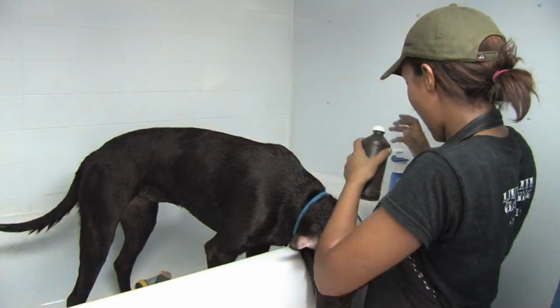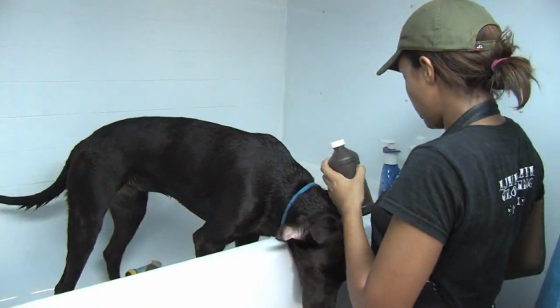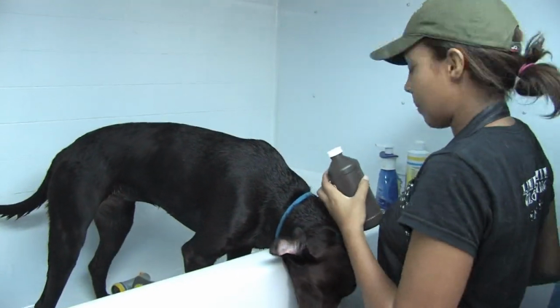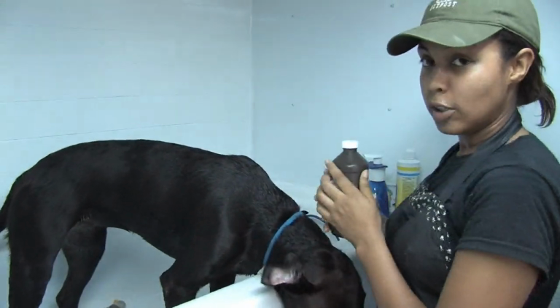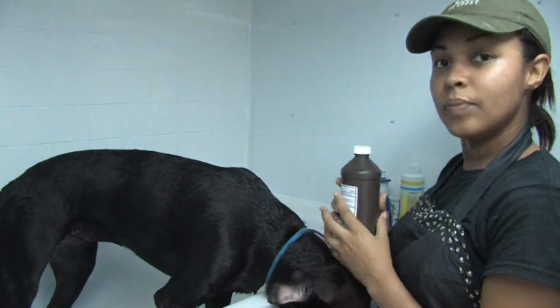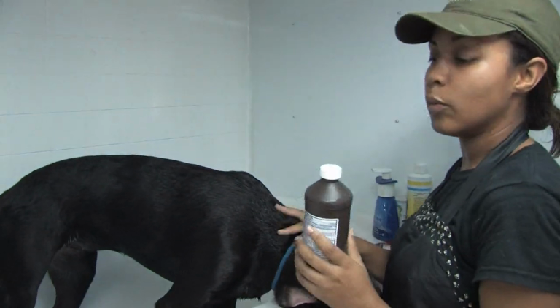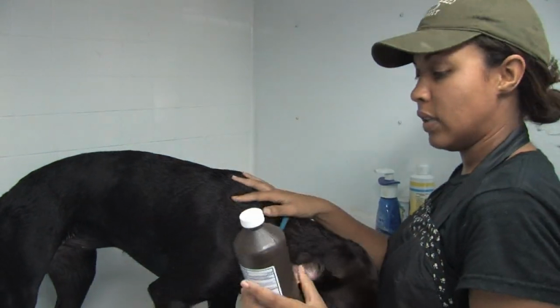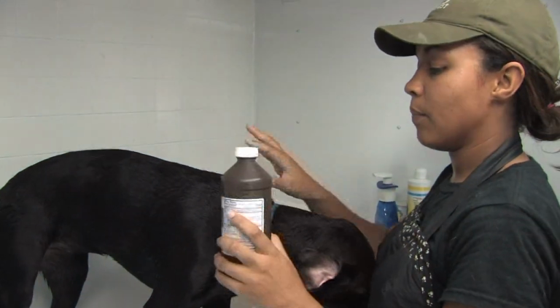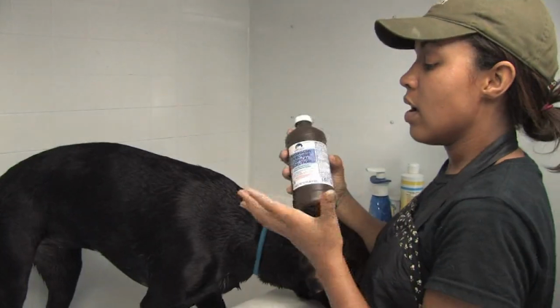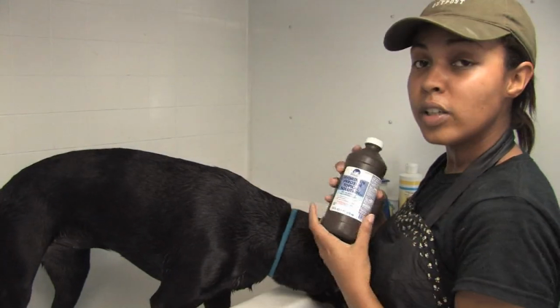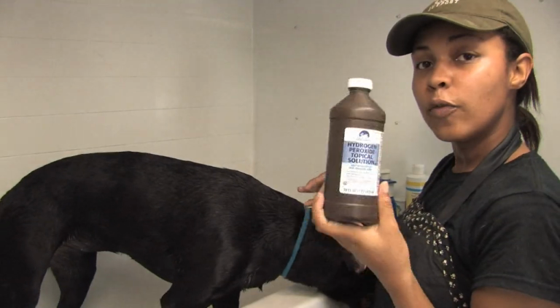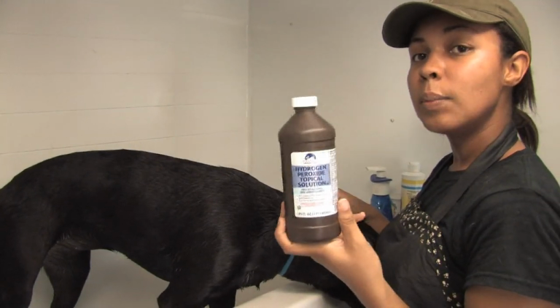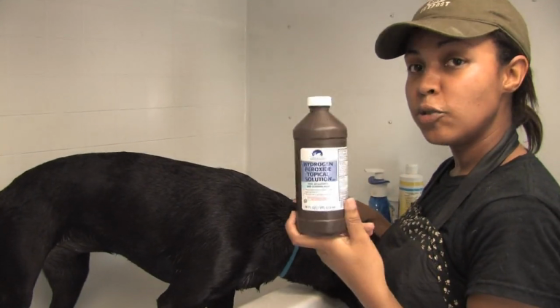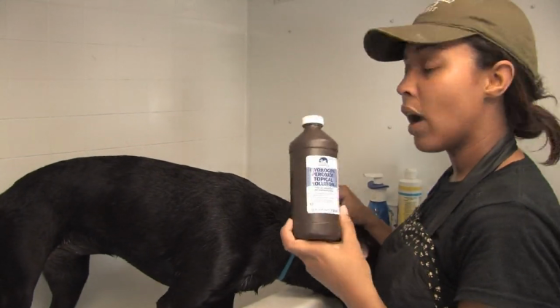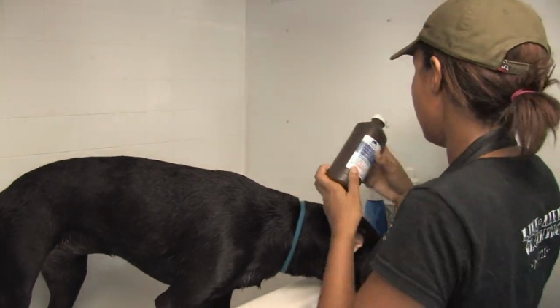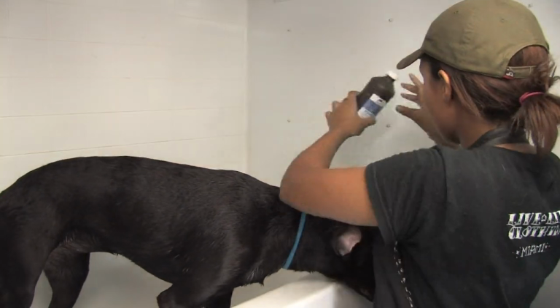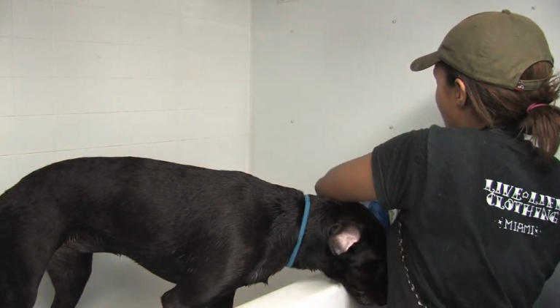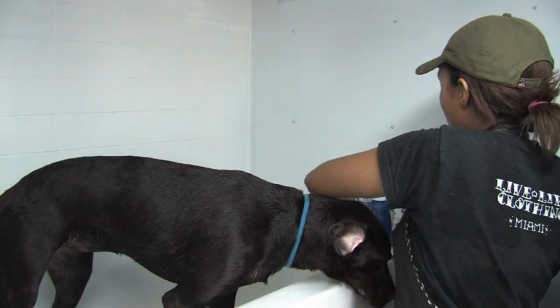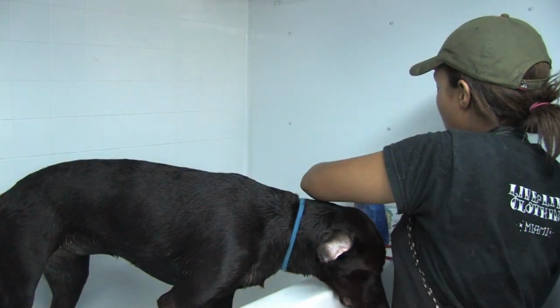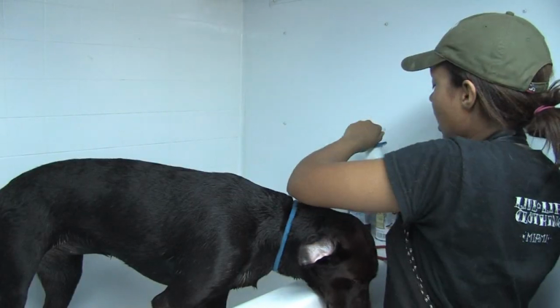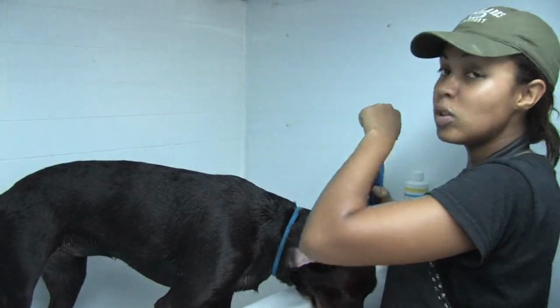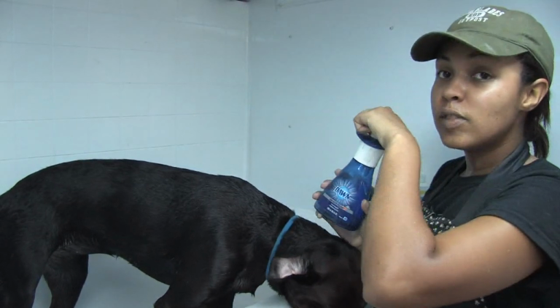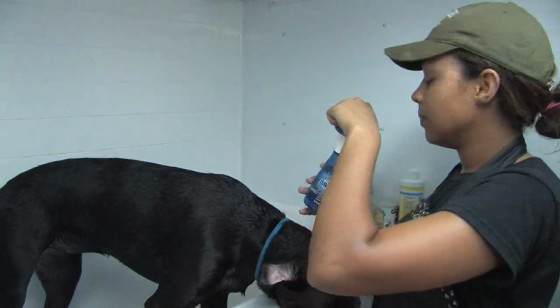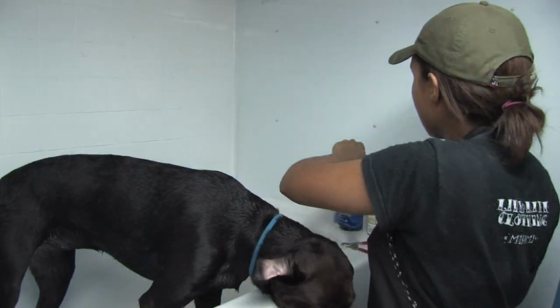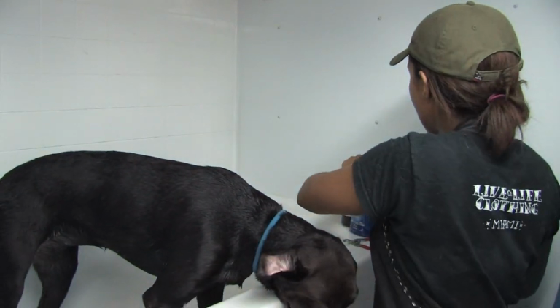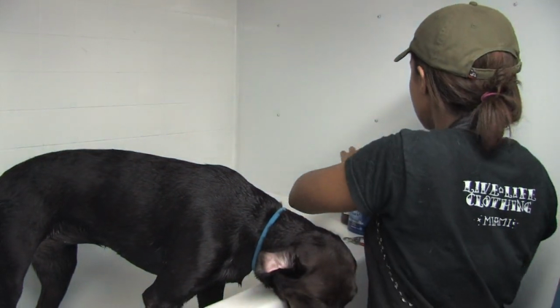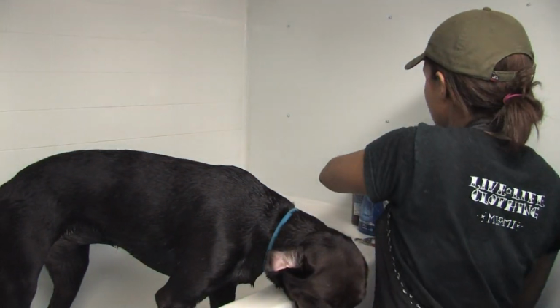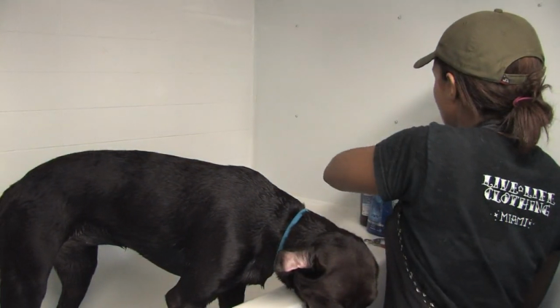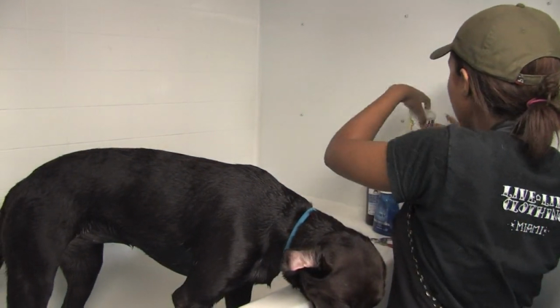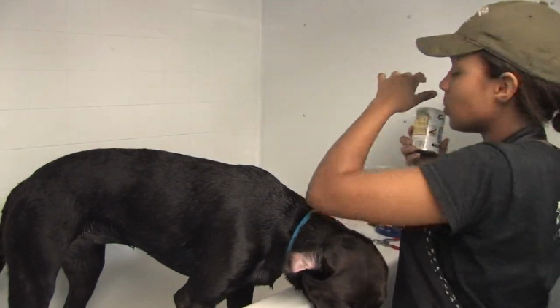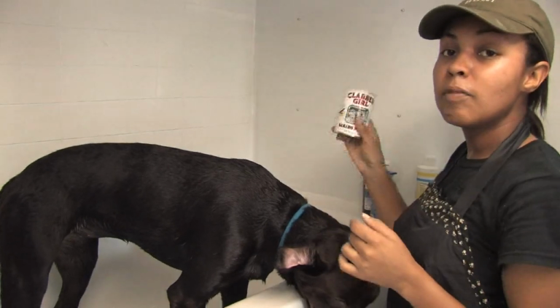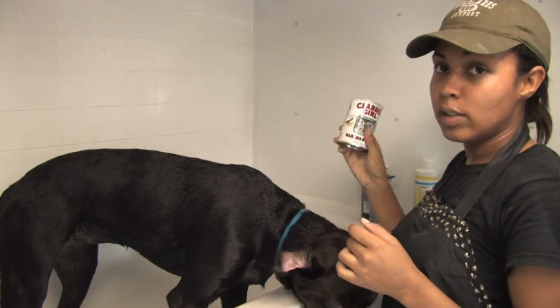I'm going to show you how to make a mixture that's going to remove the smell. It starts off with four cups of hydrogen peroxide, a tablespoon of Dawn, and four tablespoons of baking soda.